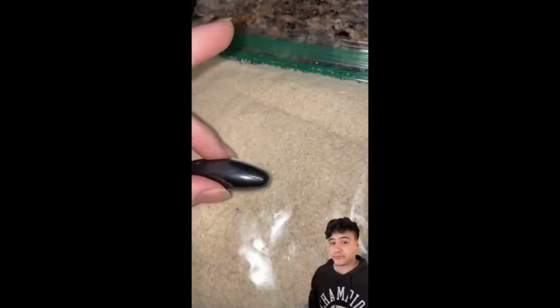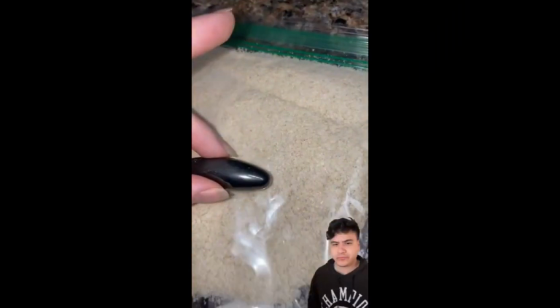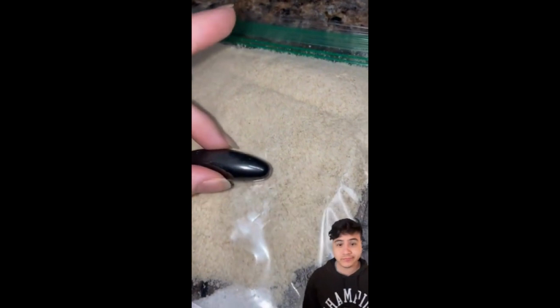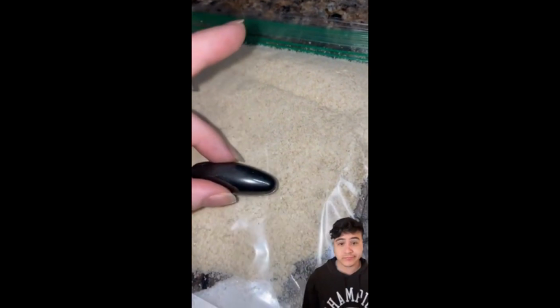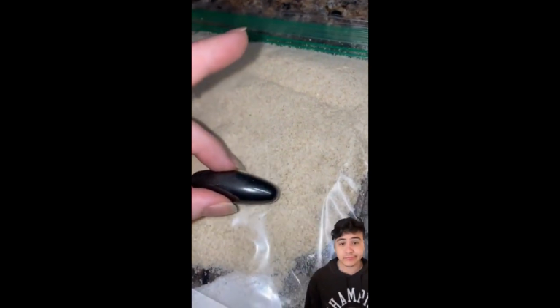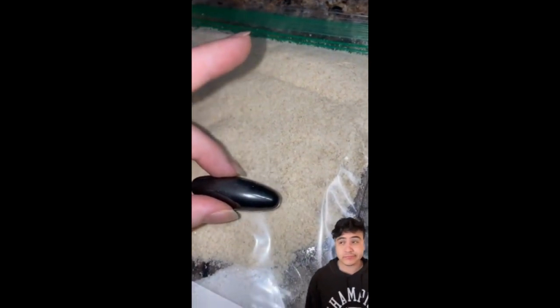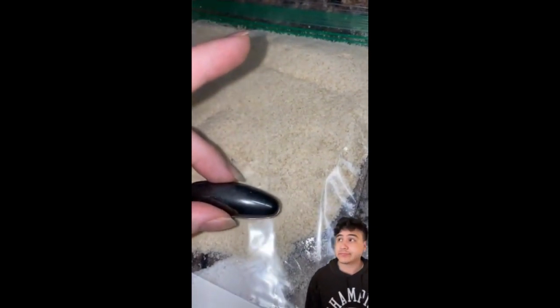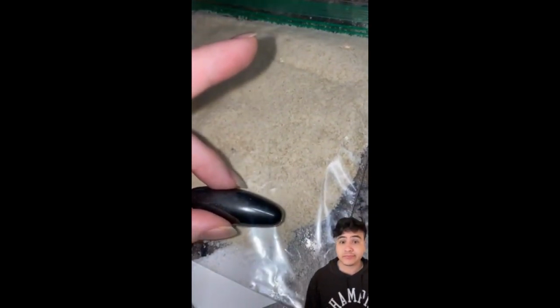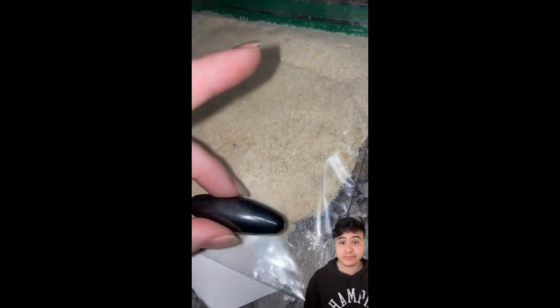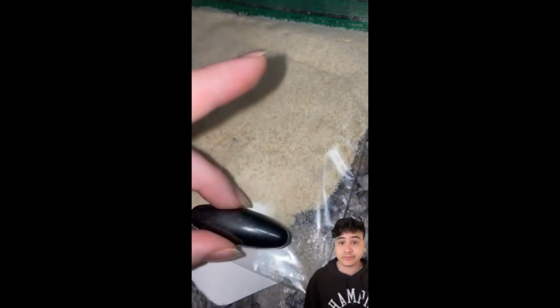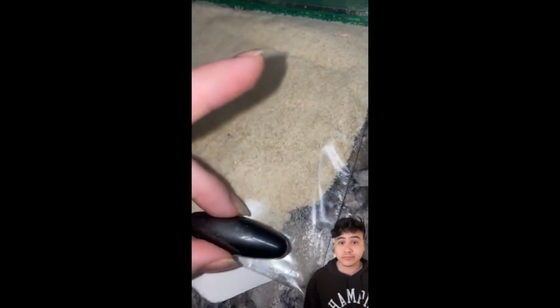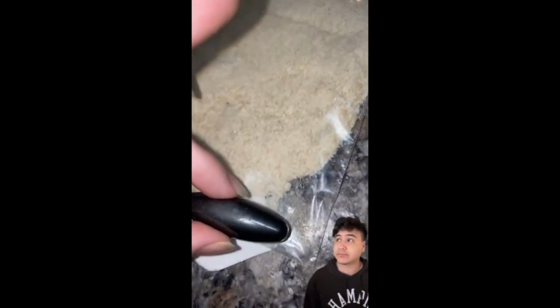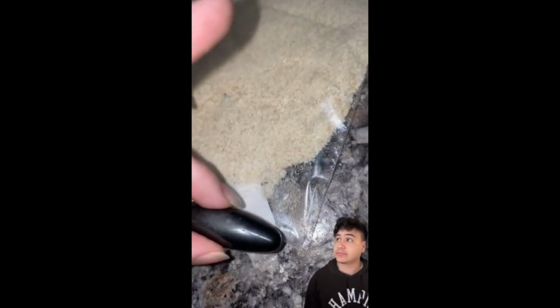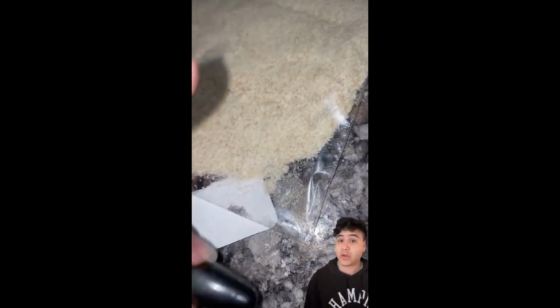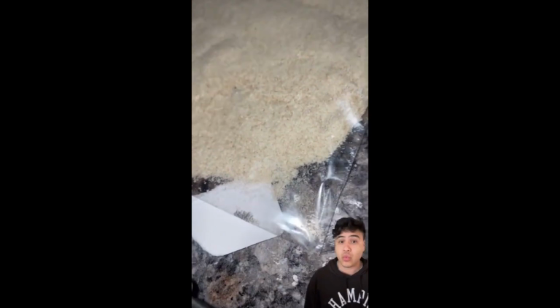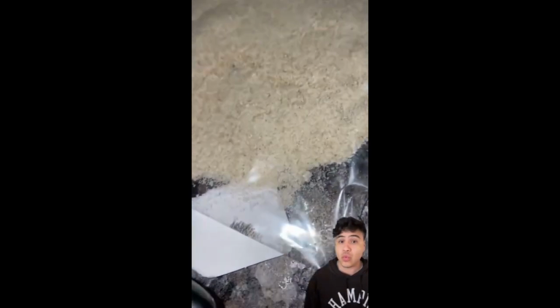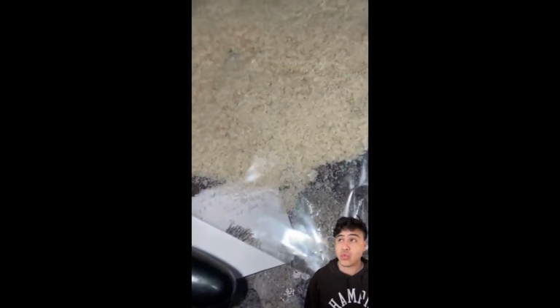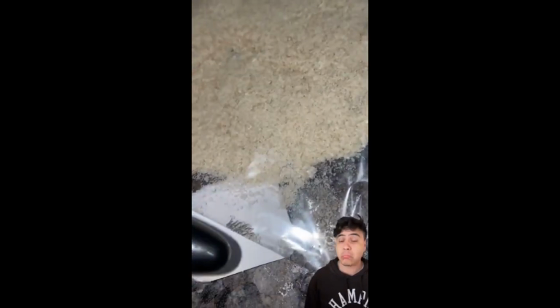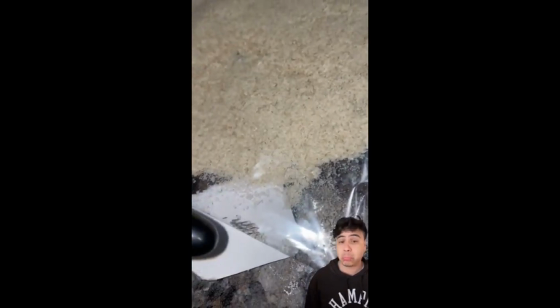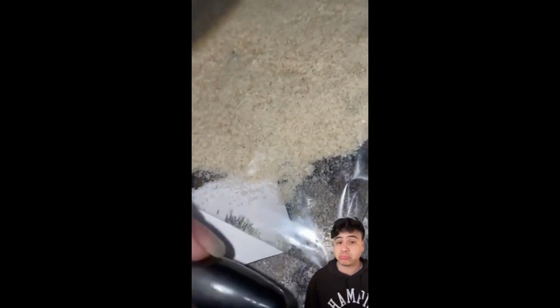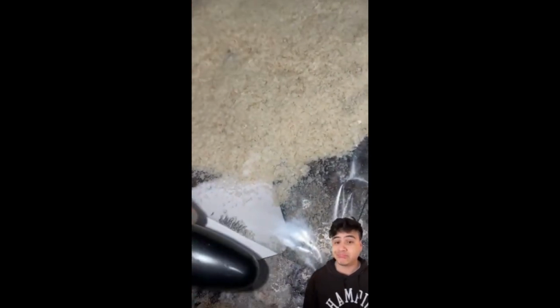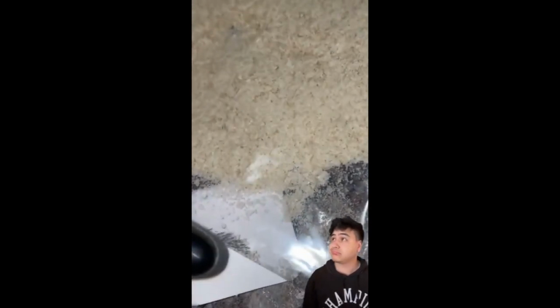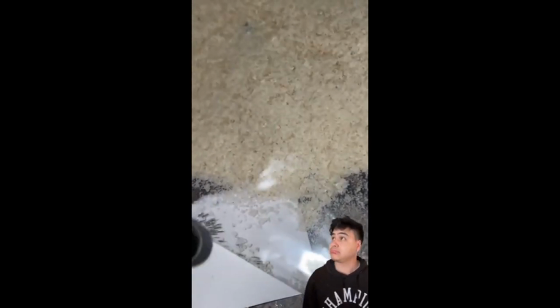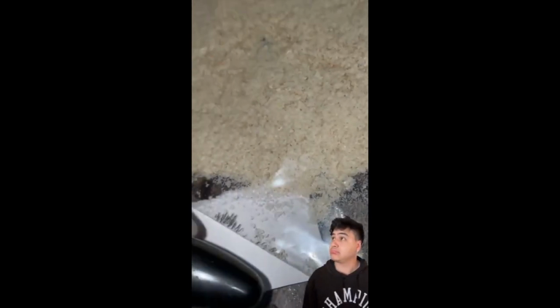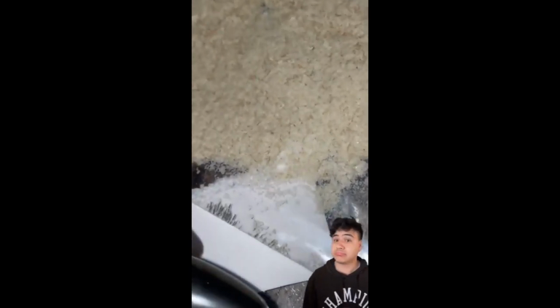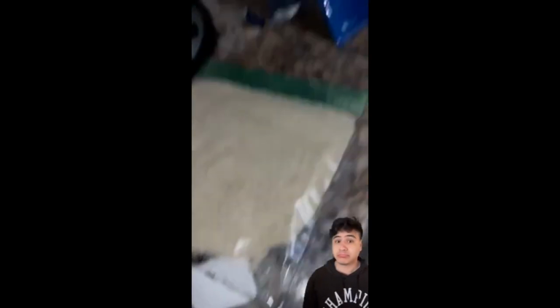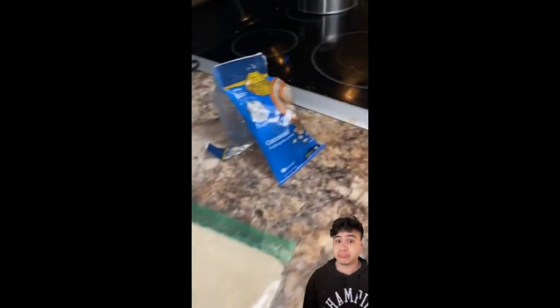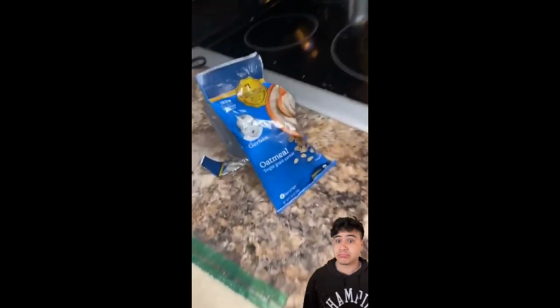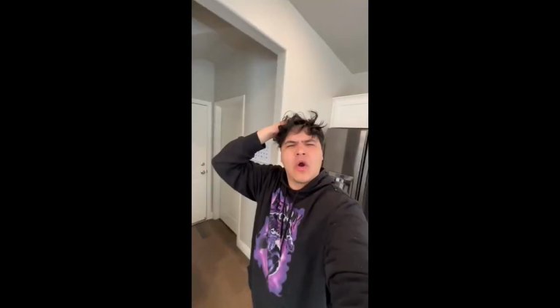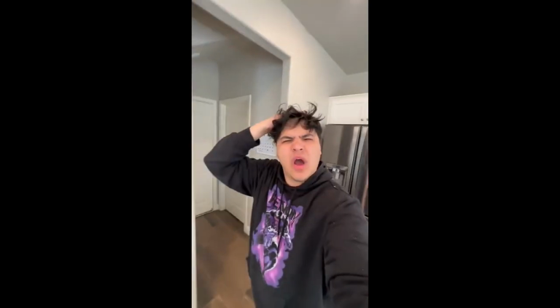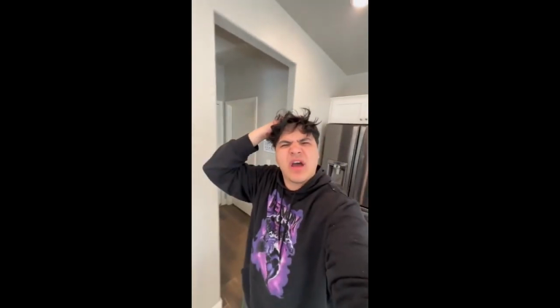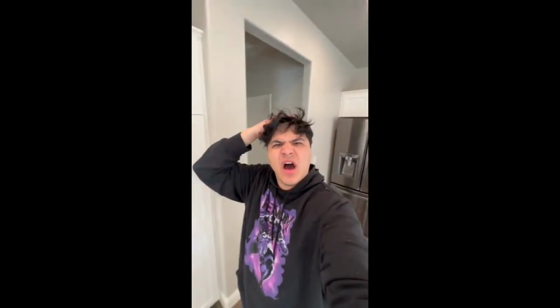Did you know that they add metal shards to baby food? As you can see in this video, this woman rubs a magnet on top of her baby's oatmeal and there are tons of little shards of metal inside of the oatmeal. So I want to give this a try and see if this is actually real.